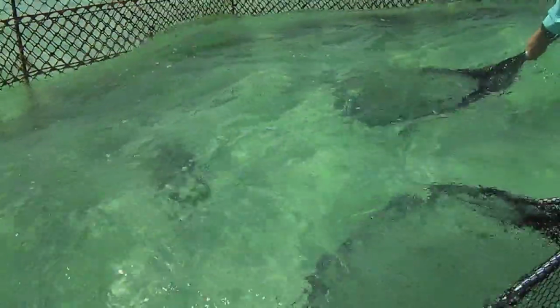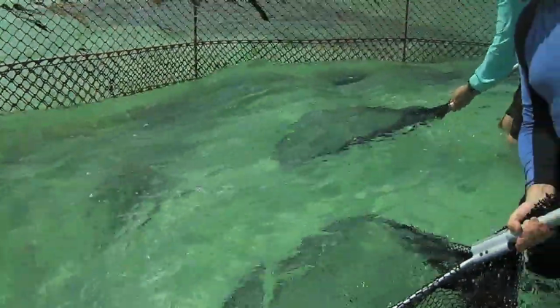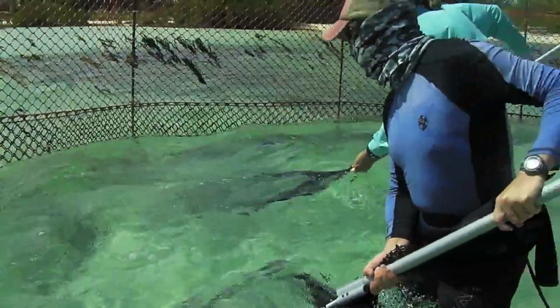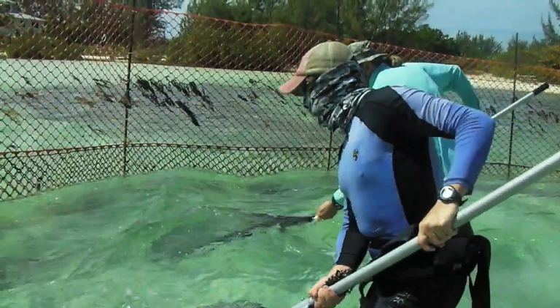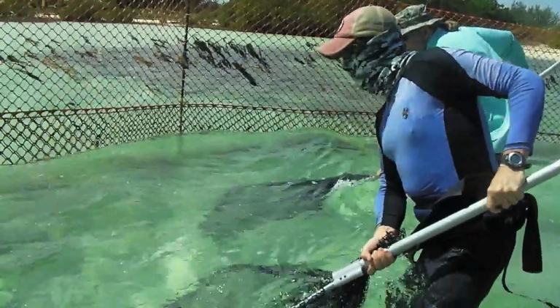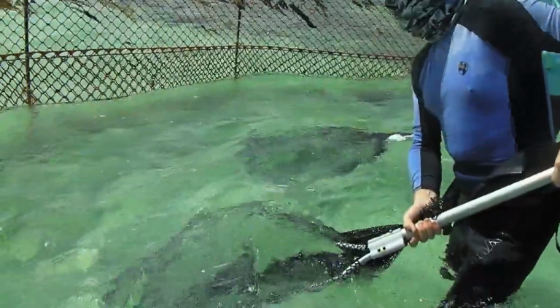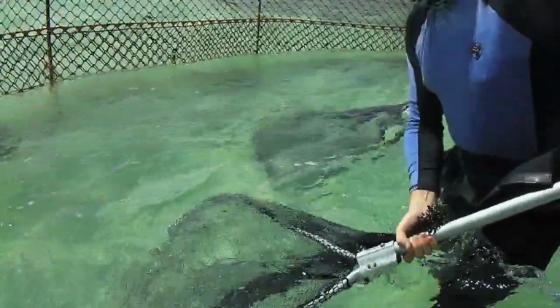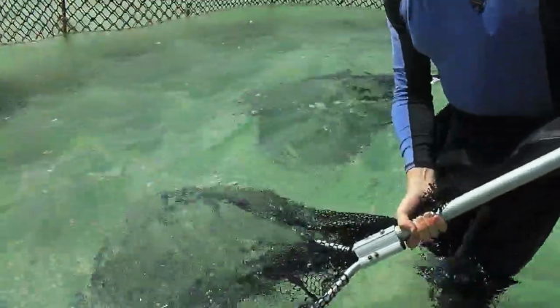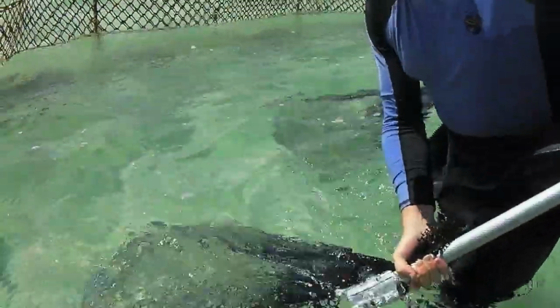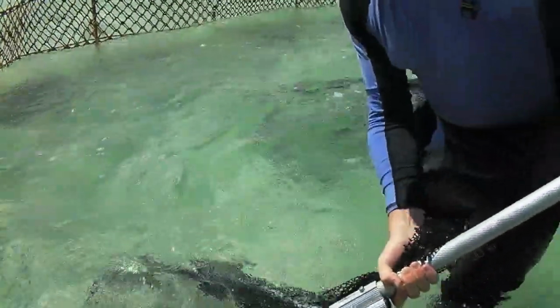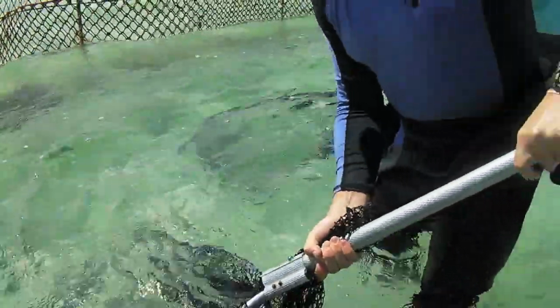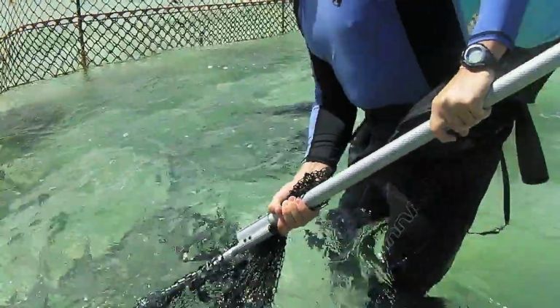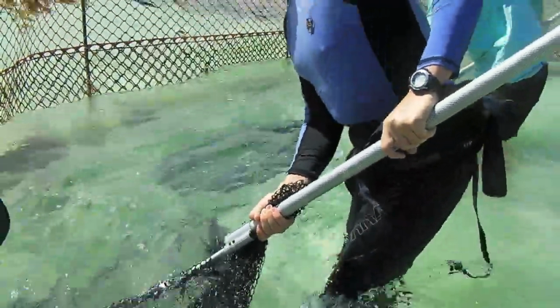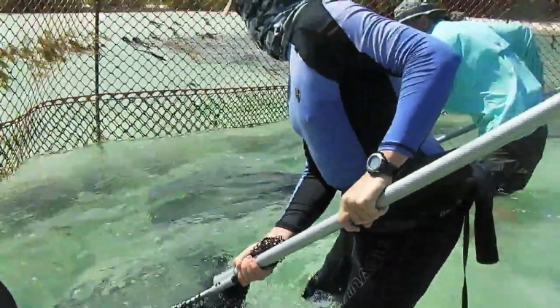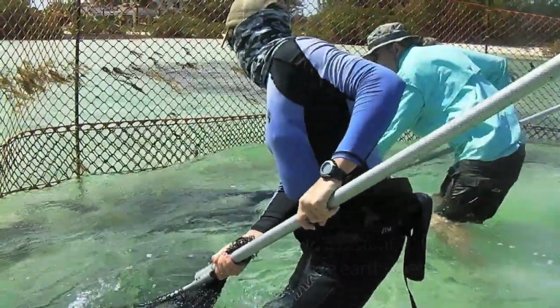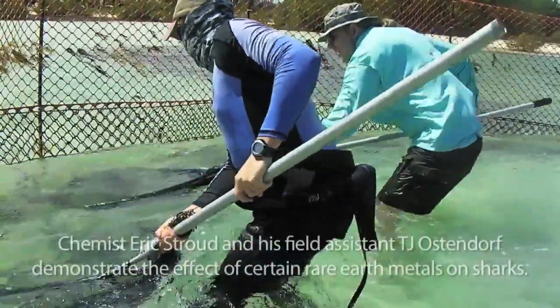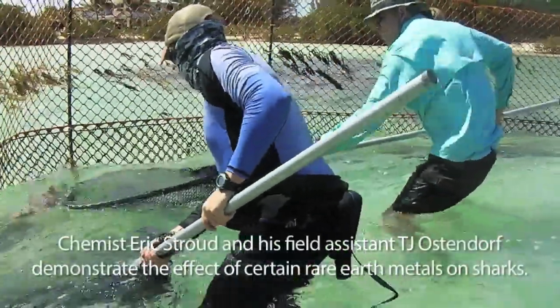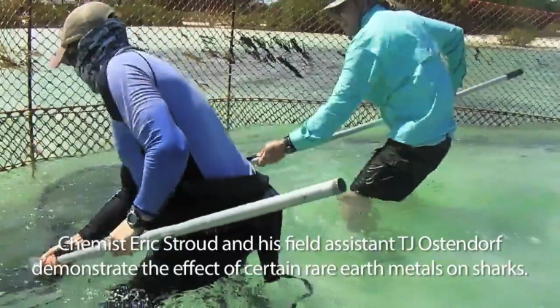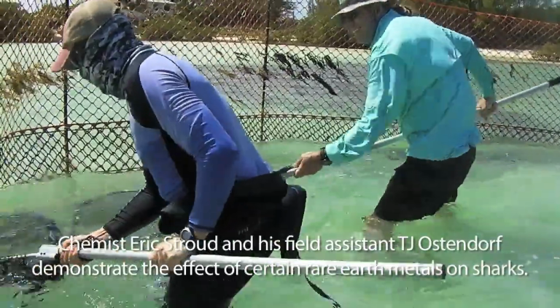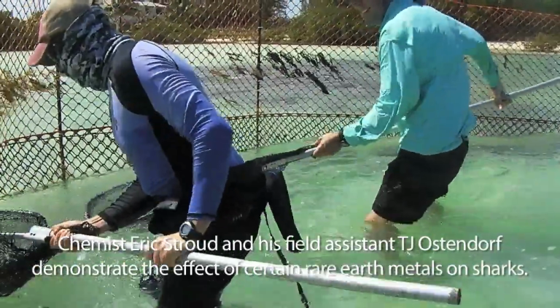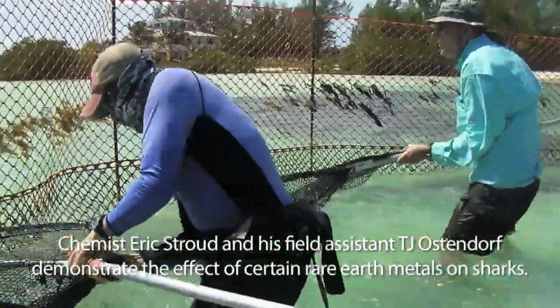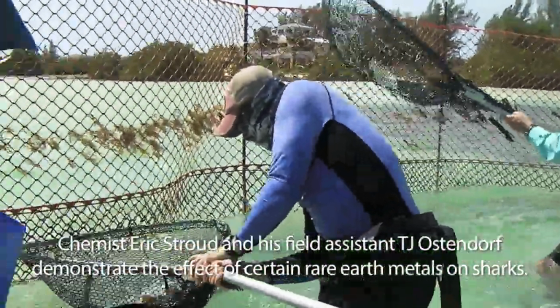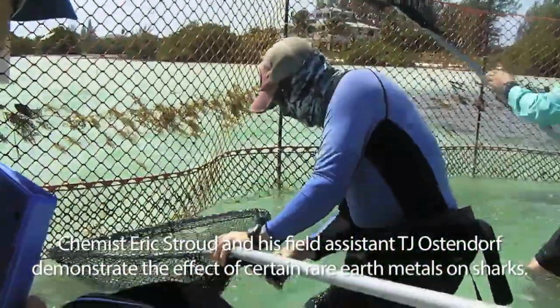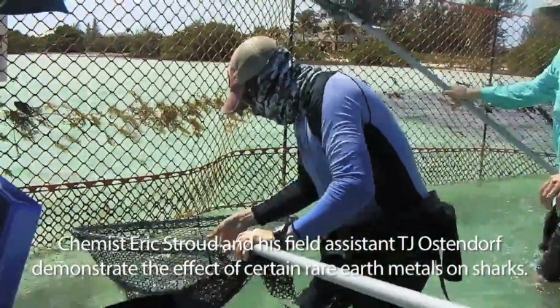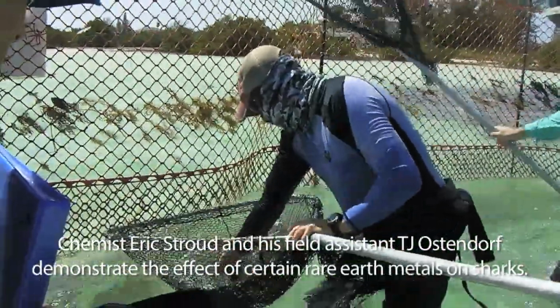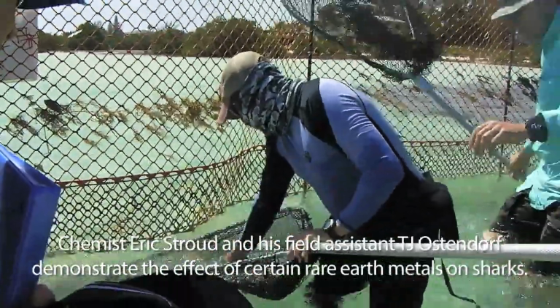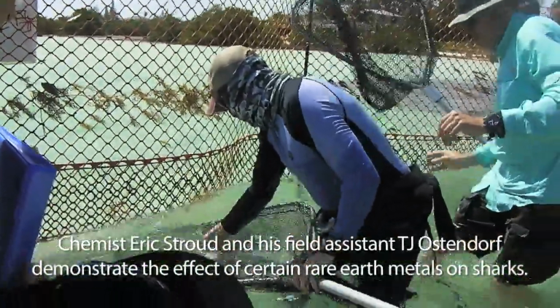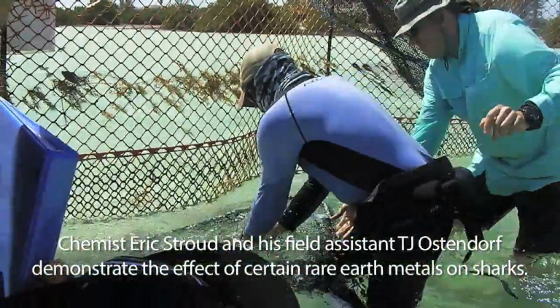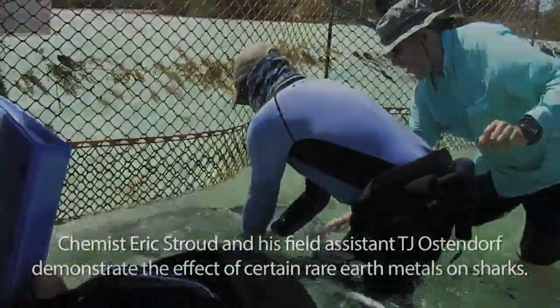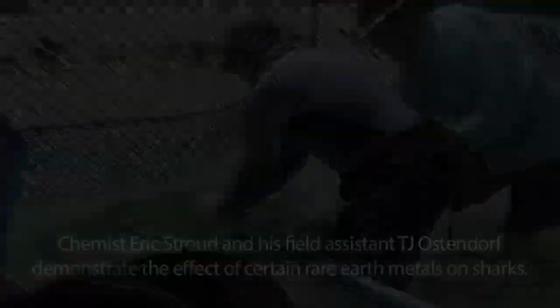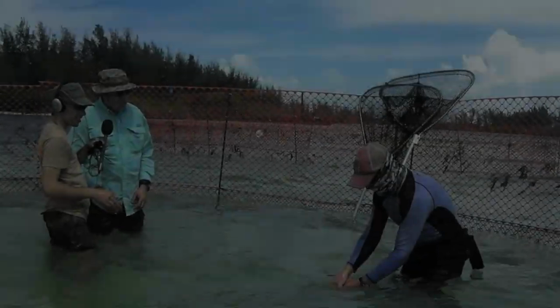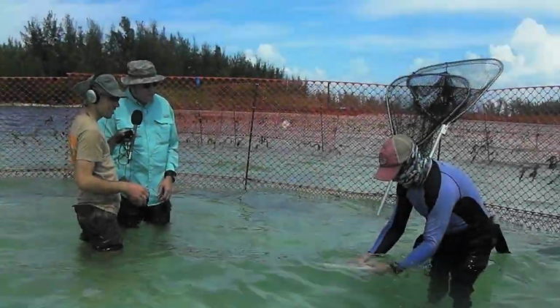We're using dip nets to capture a juvenile lemon shark that's swimming around our pen right now. TJ, go for it.